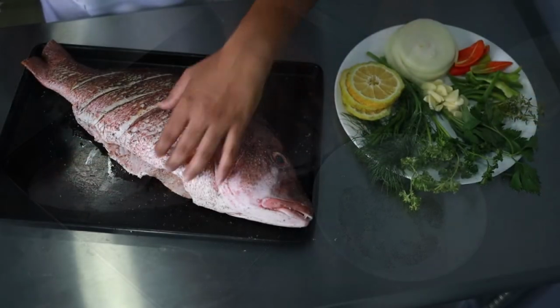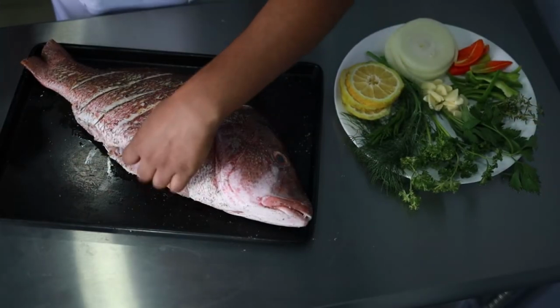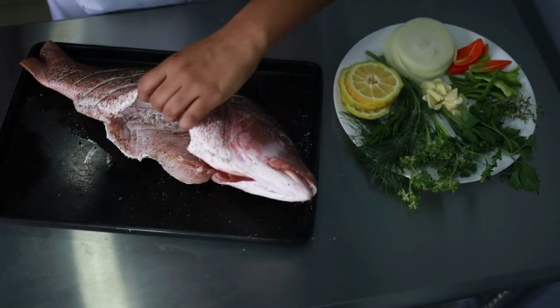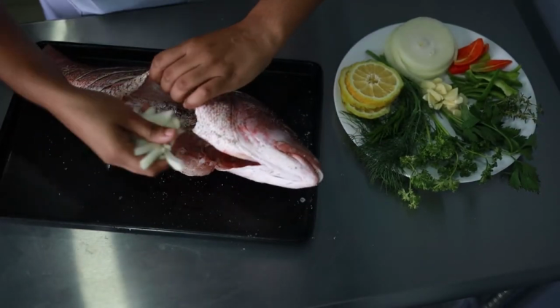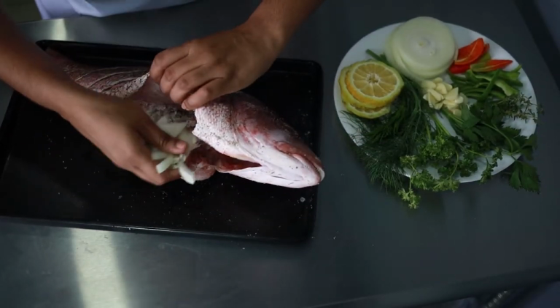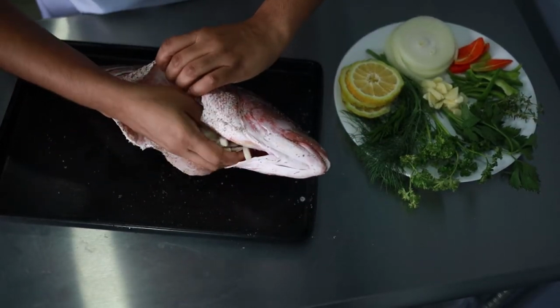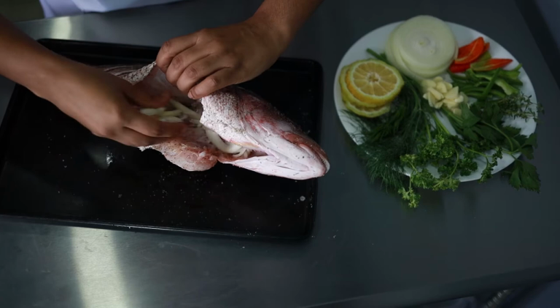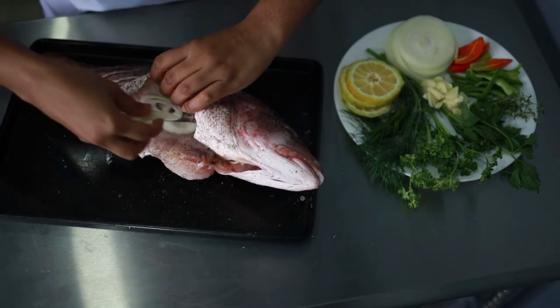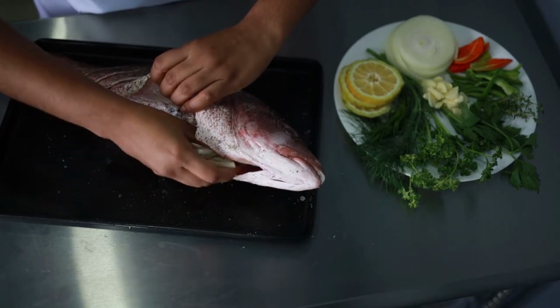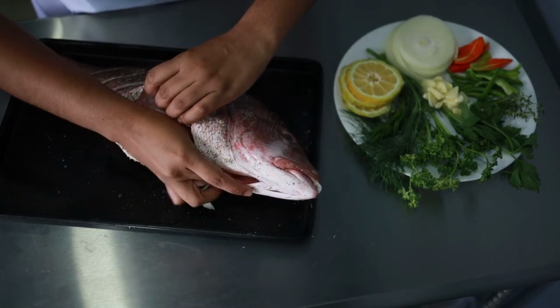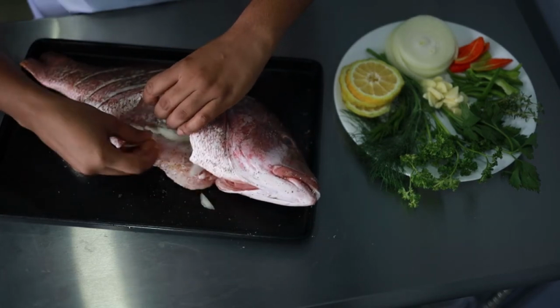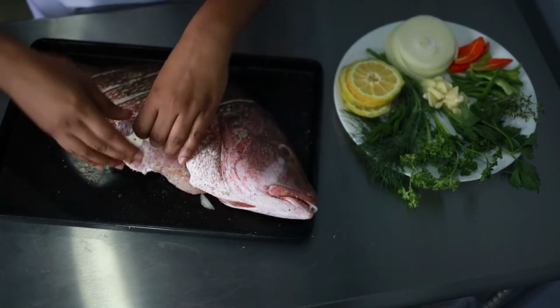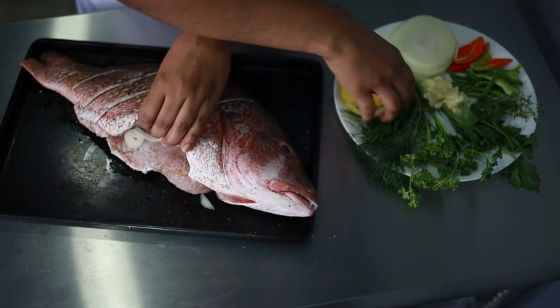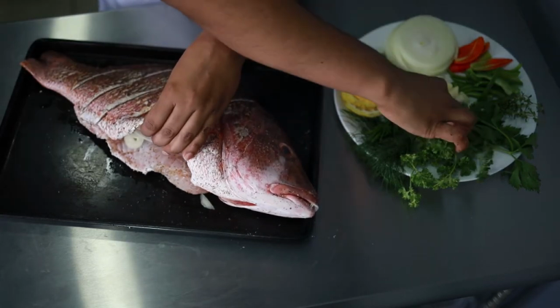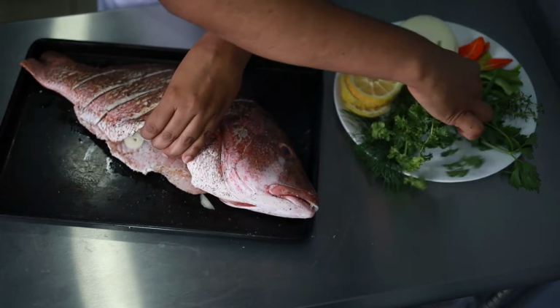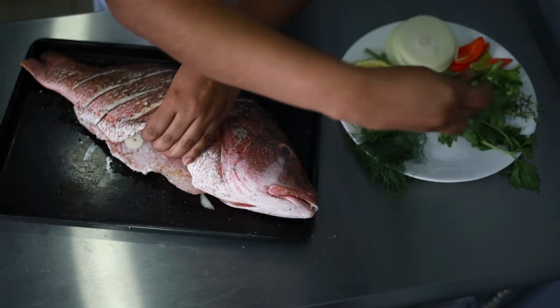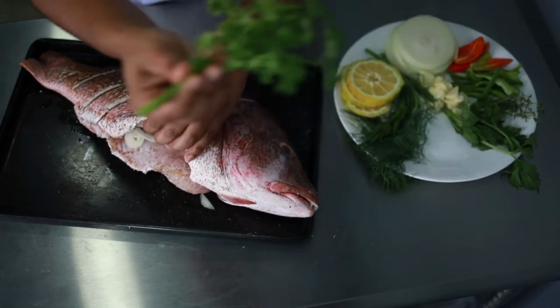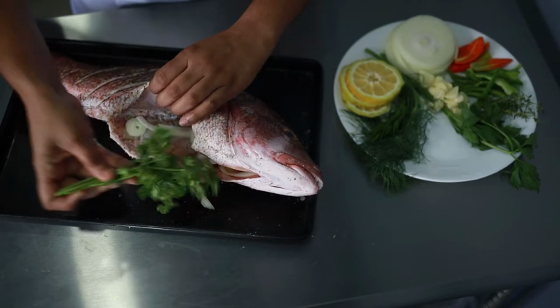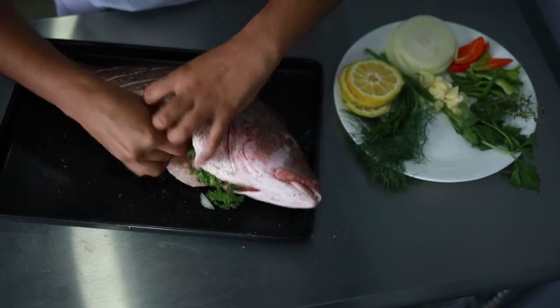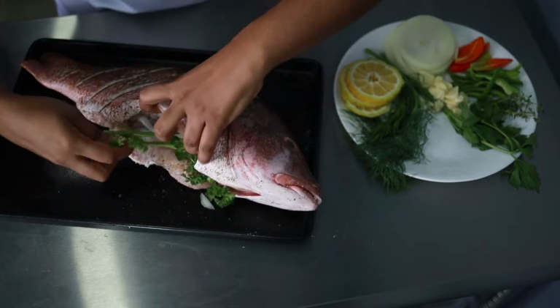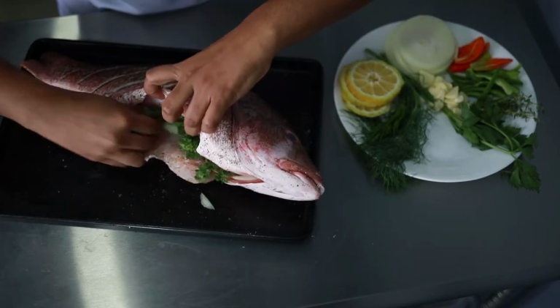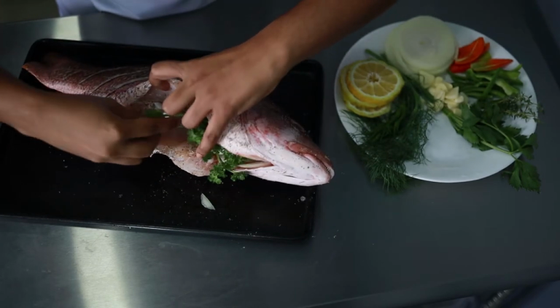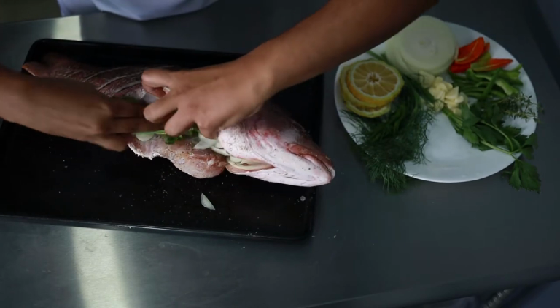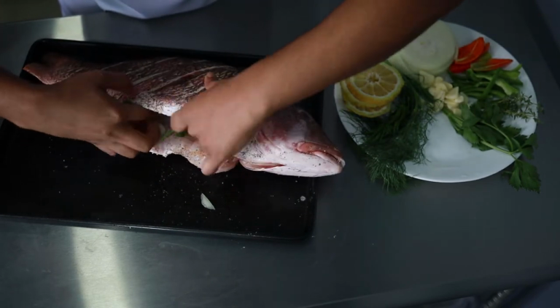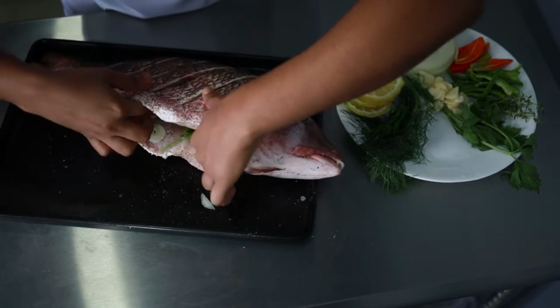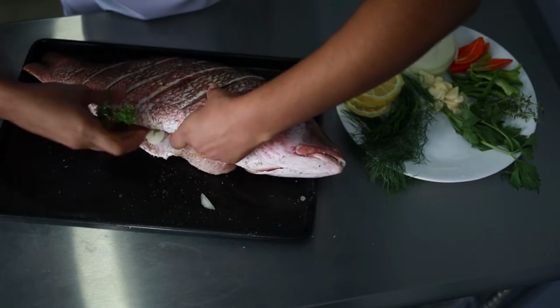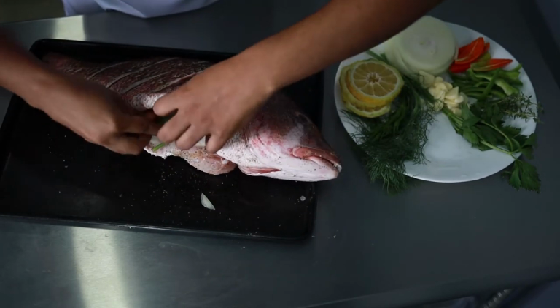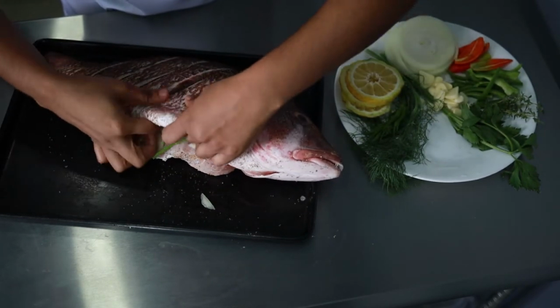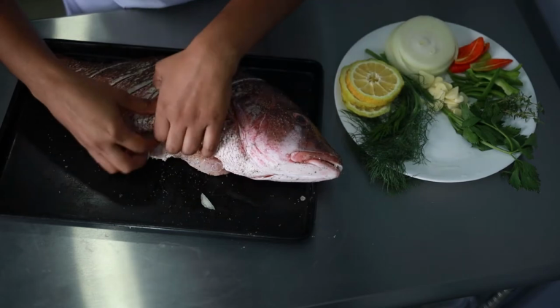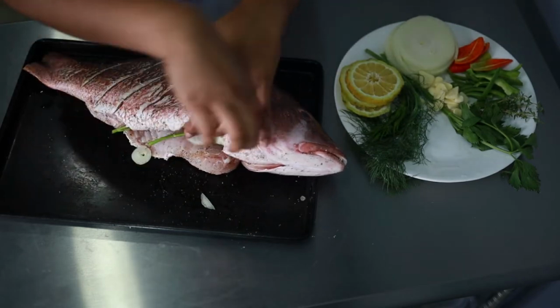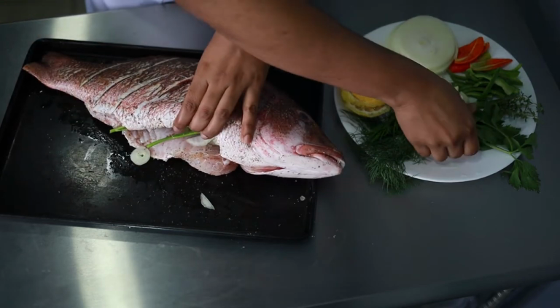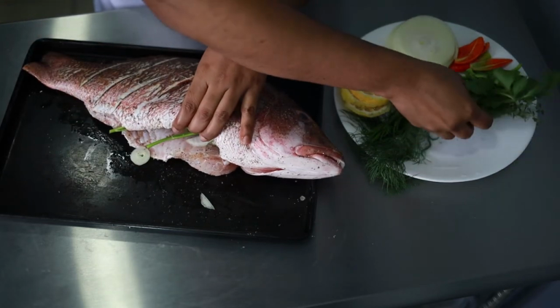Now I'm opening up the fish and I'm adding chopped onions, parsley, celery, dill, thyme, and garlic. I'm also going to put in a few slices of lemon.